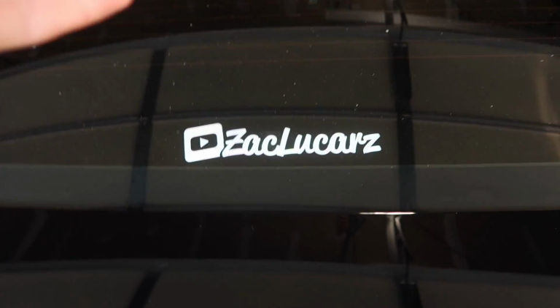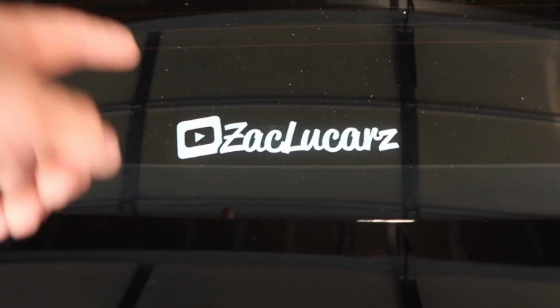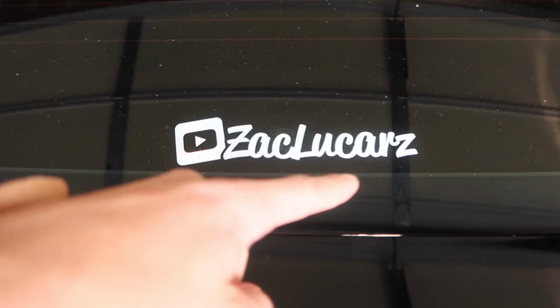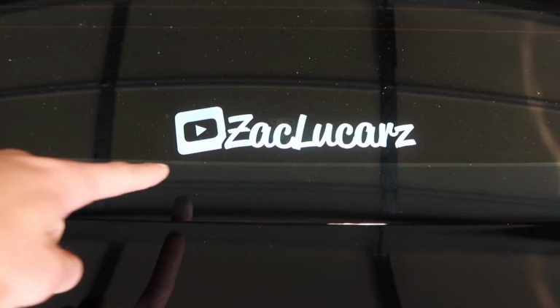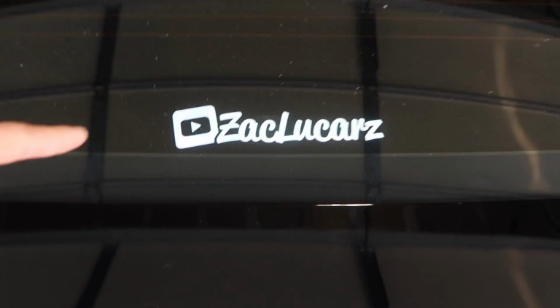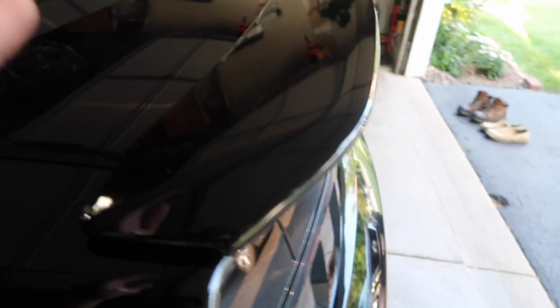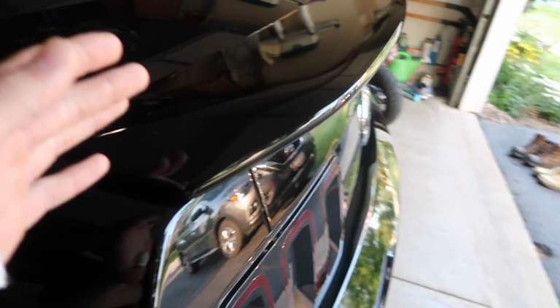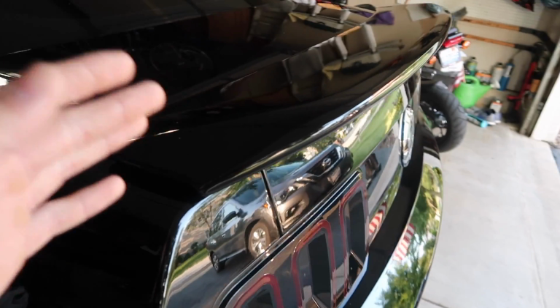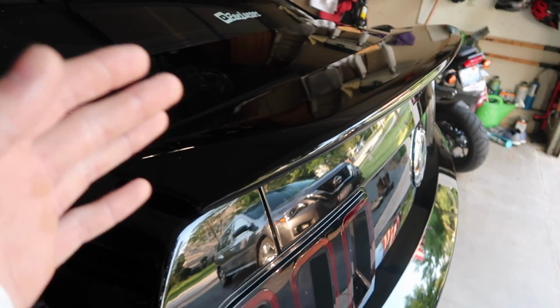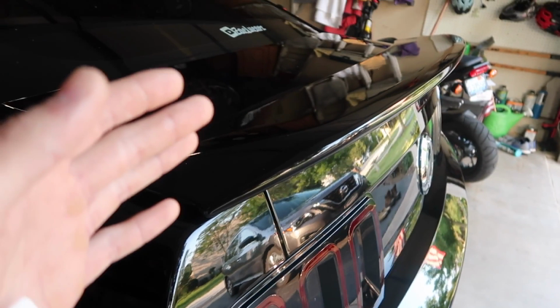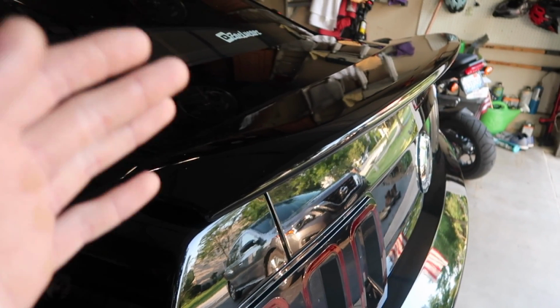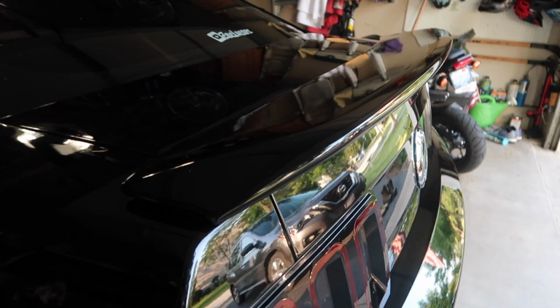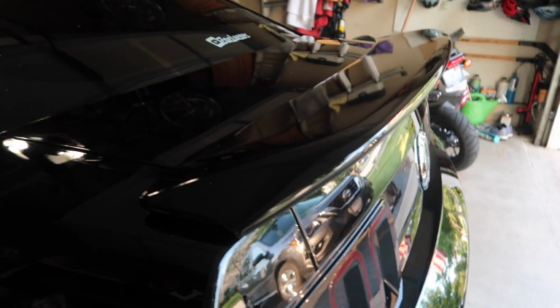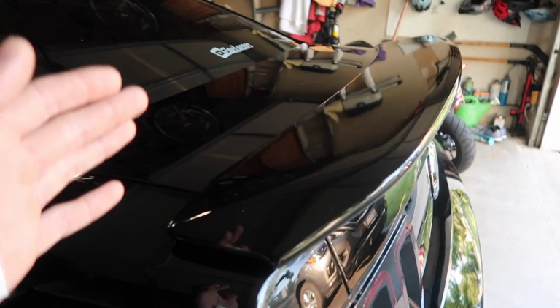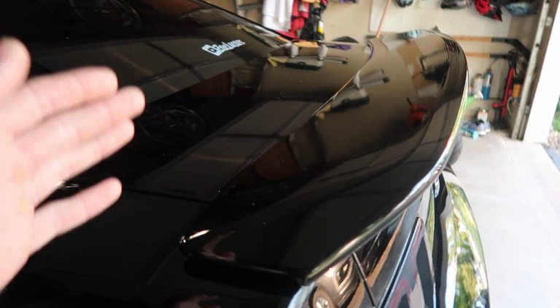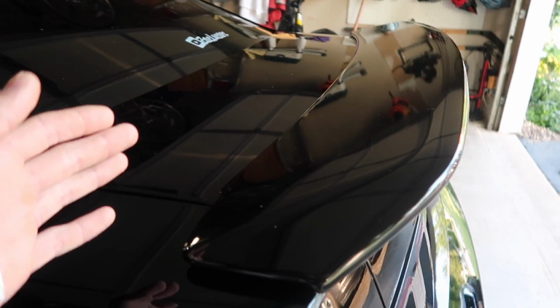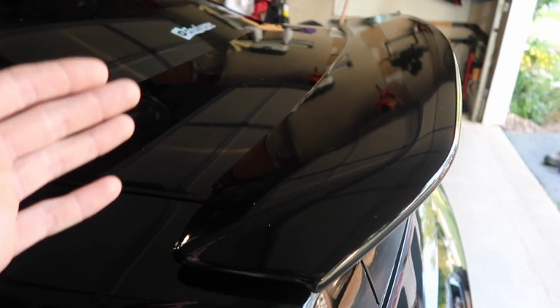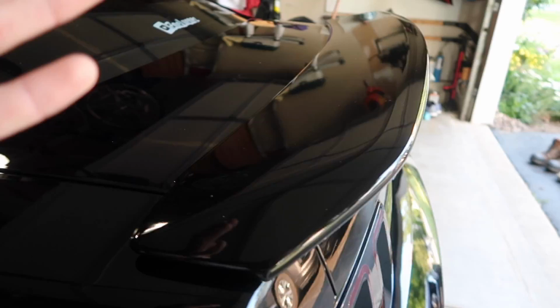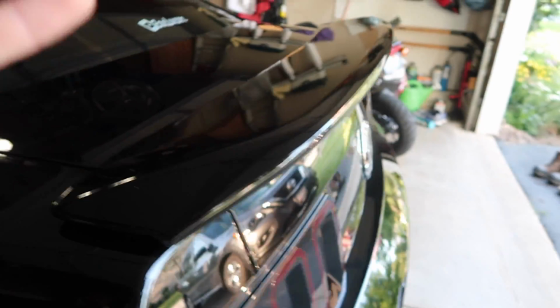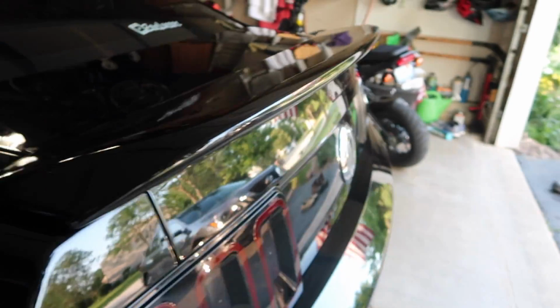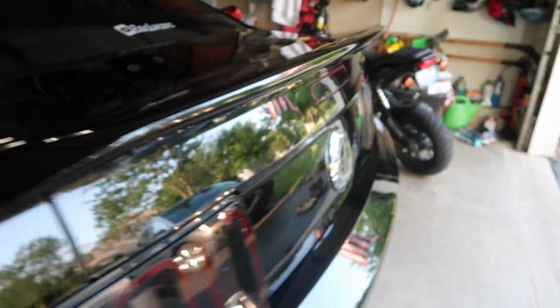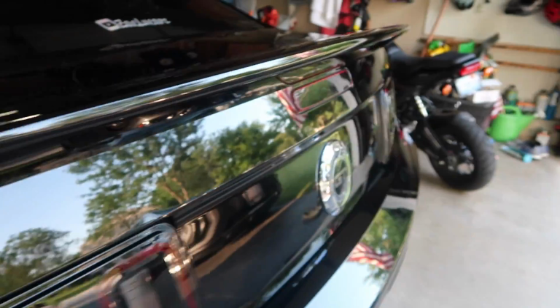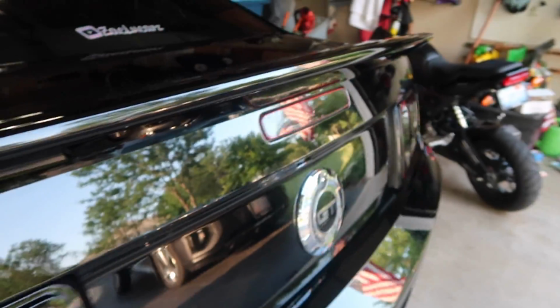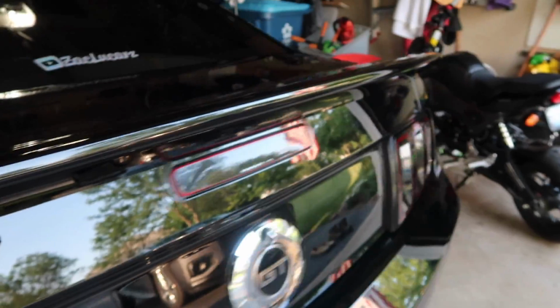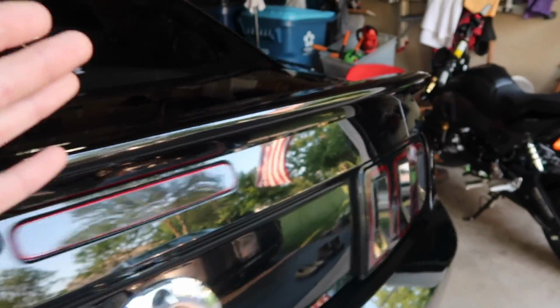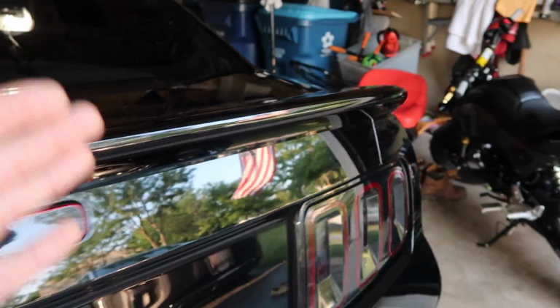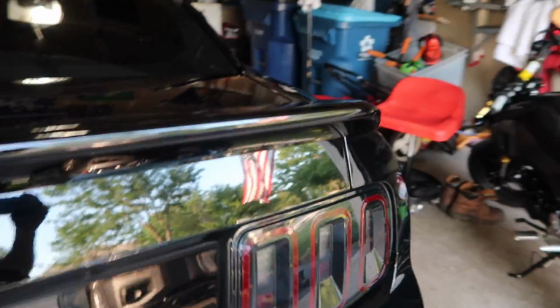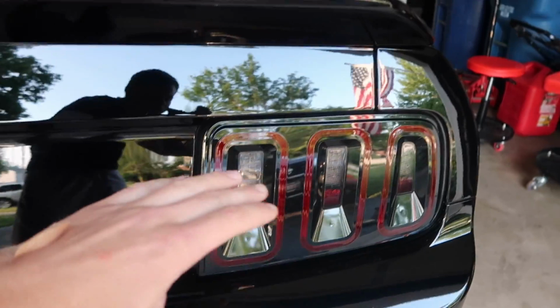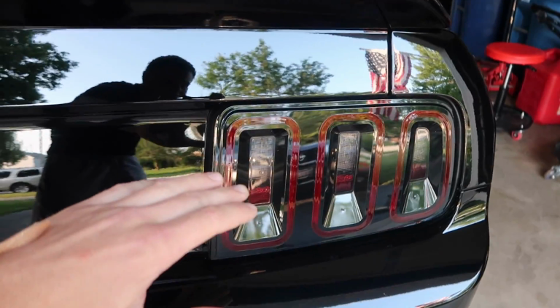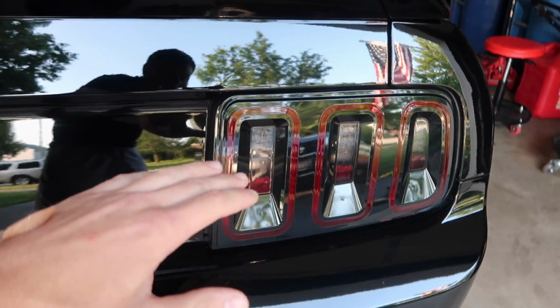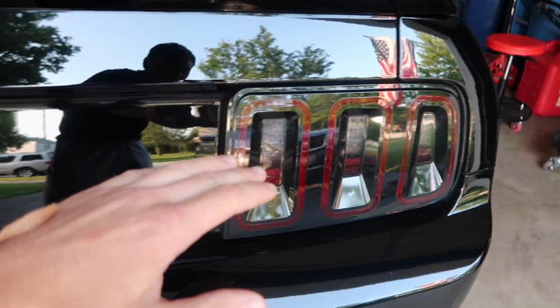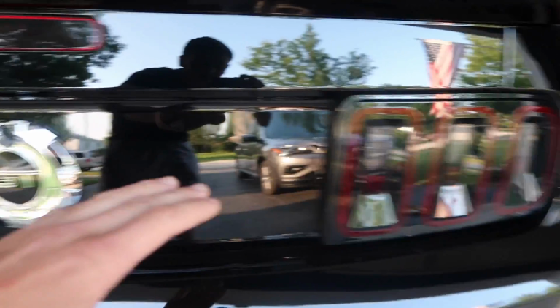I just got rid of my stock pedestal spoiler and put on the GT500 spoiler and dude it looks insane, I'm so hyped. Also just put on Raxiom Gen 5 tail lights.